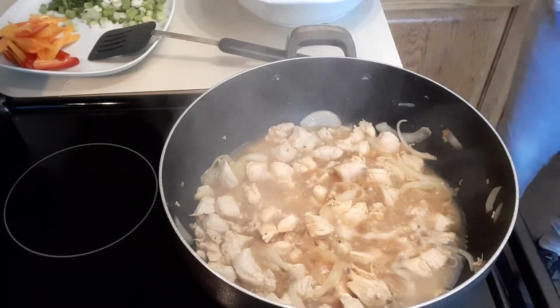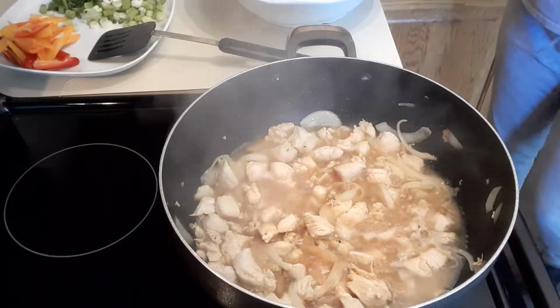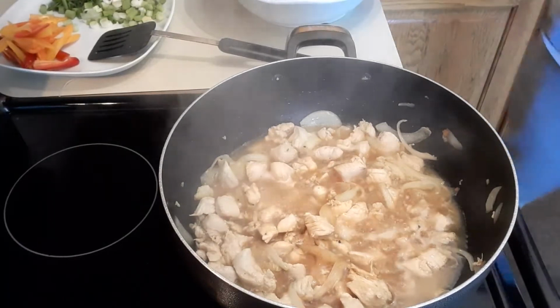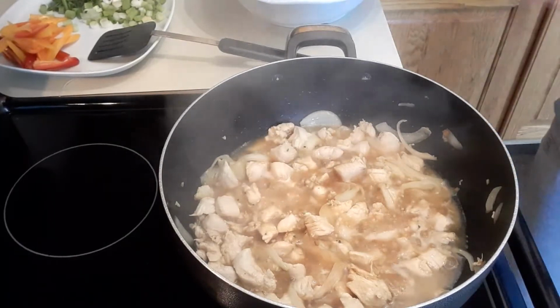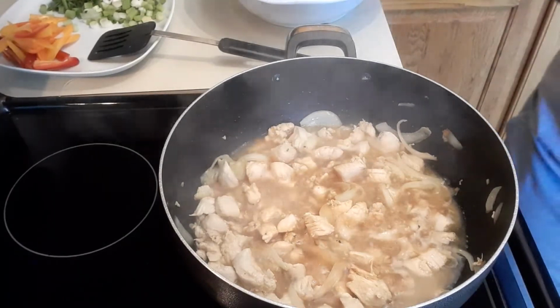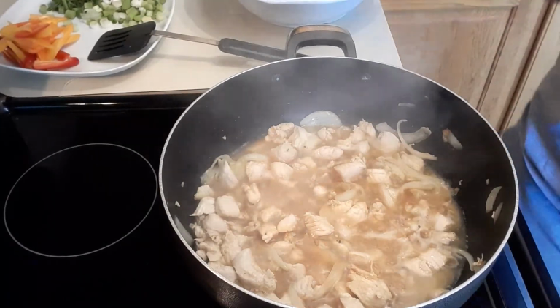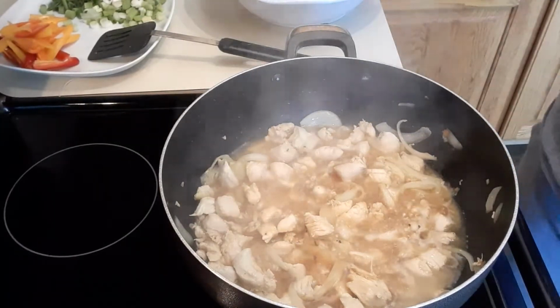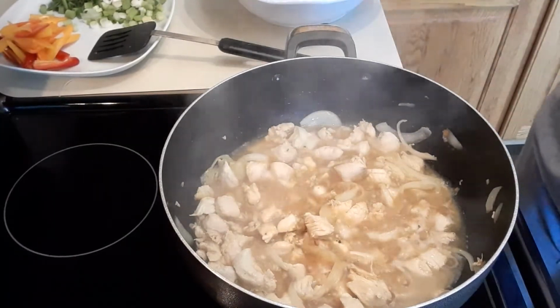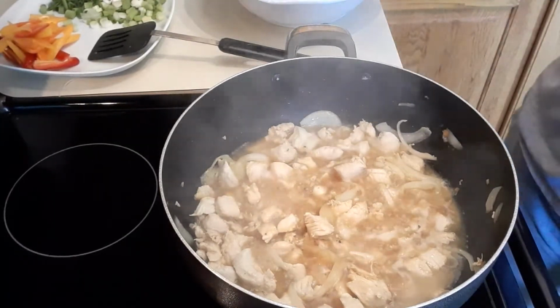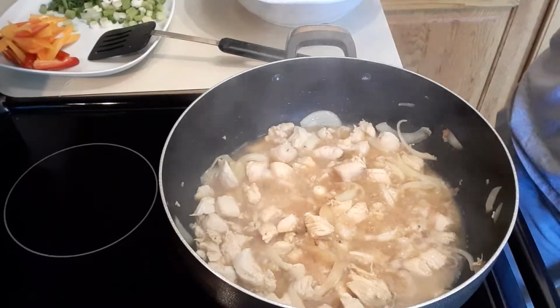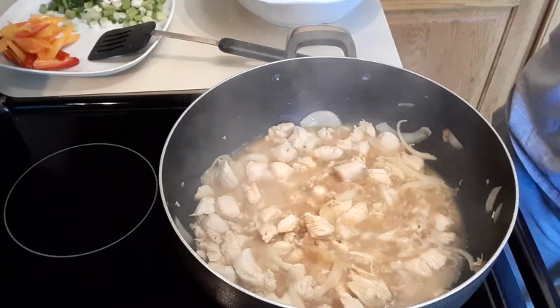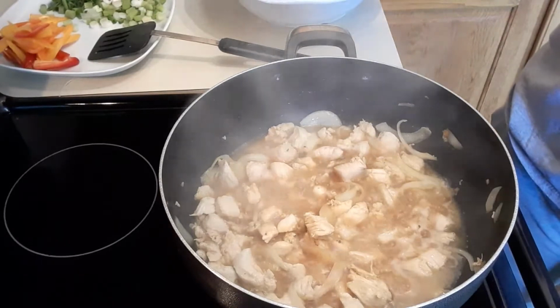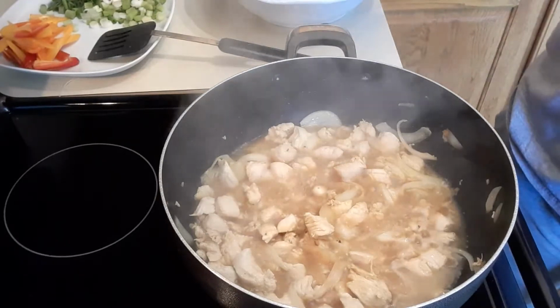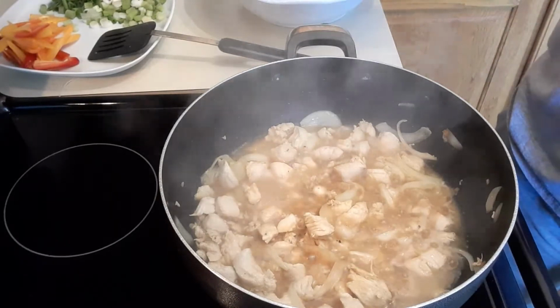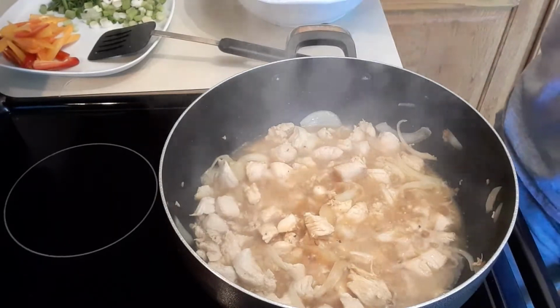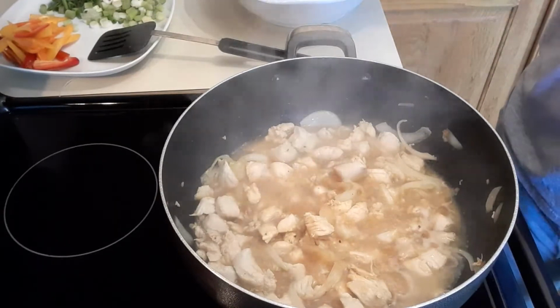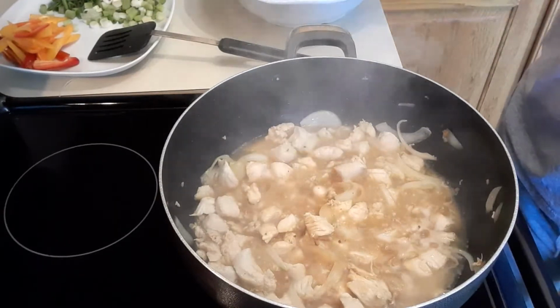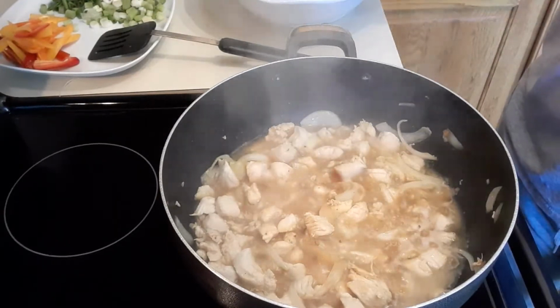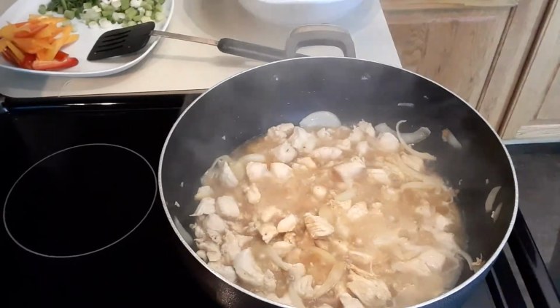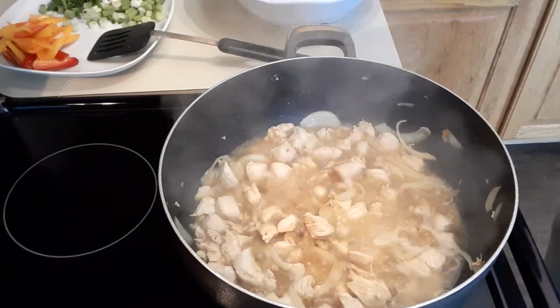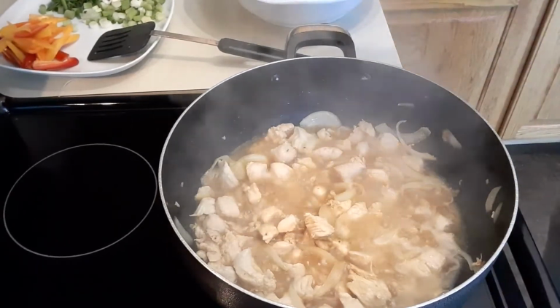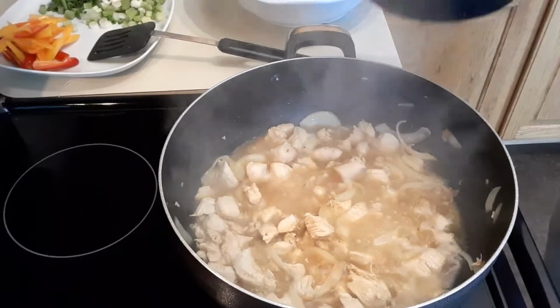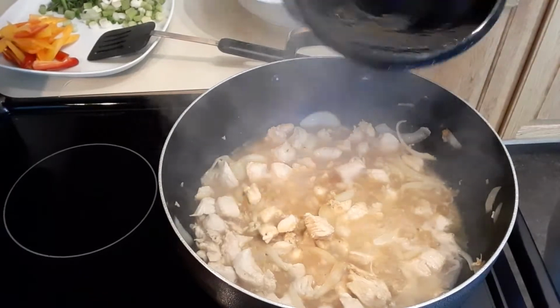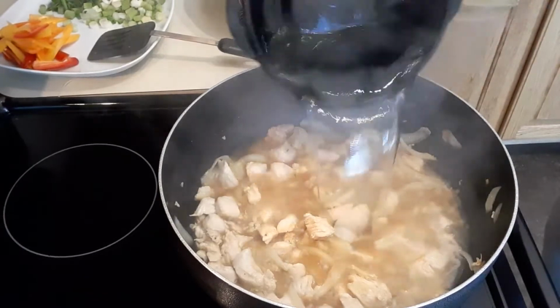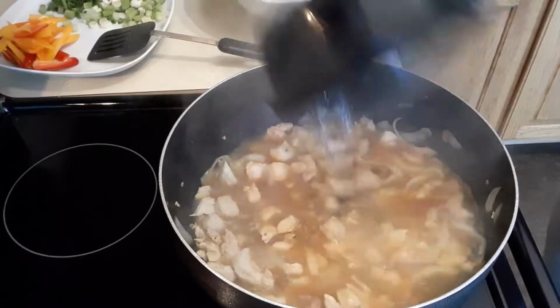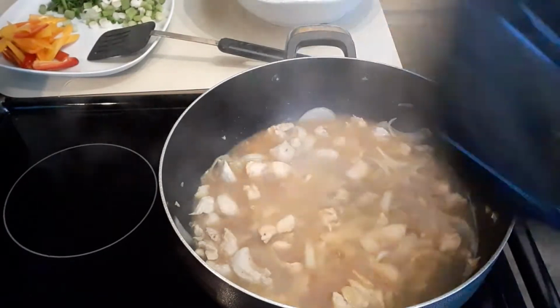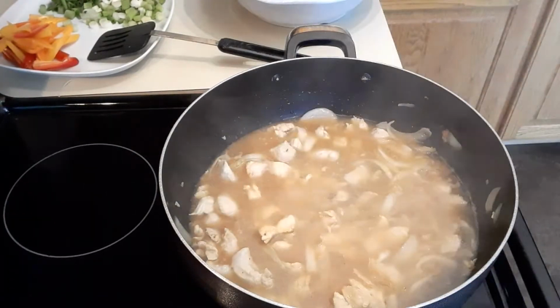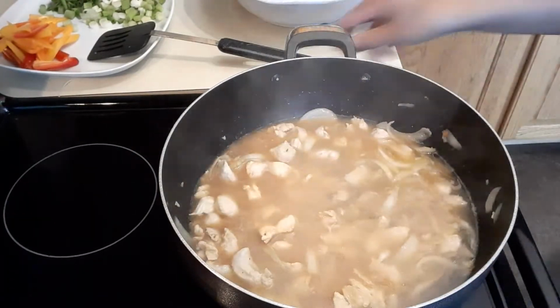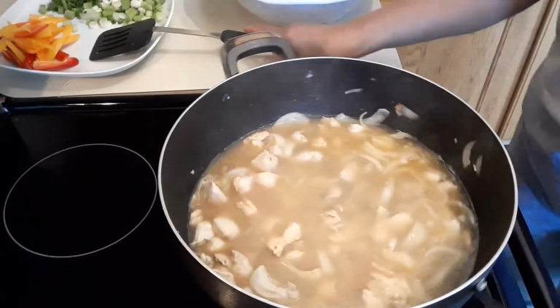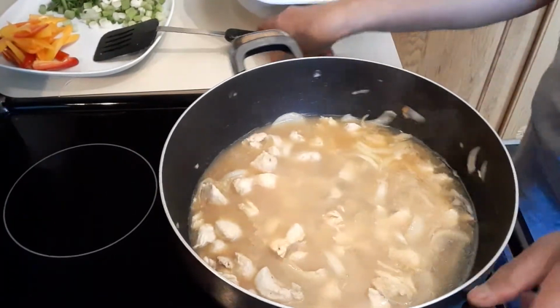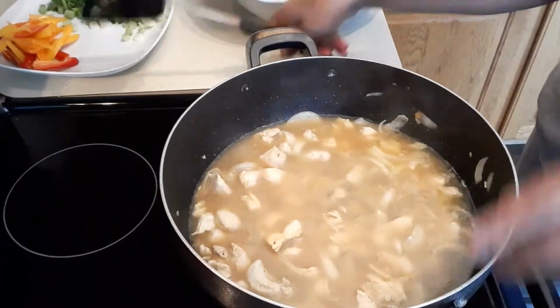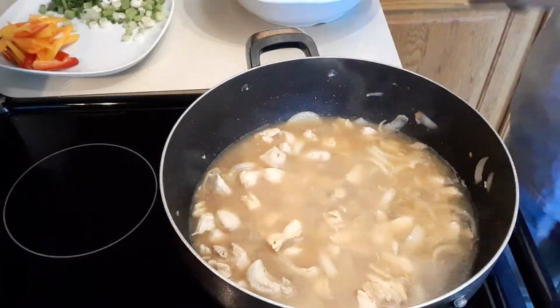Then we're gonna add some water. We have no chicken broth or any broth, so we're gonna use hot water. I'm gonna add two and a half cups of hot water, just like that.